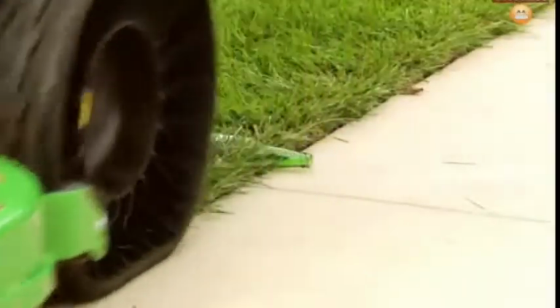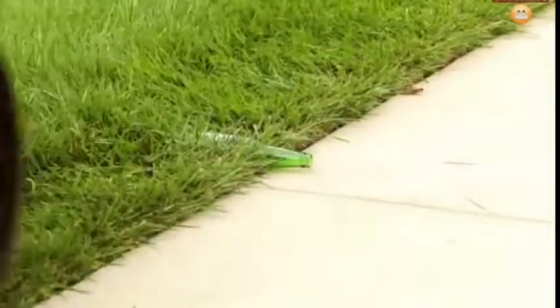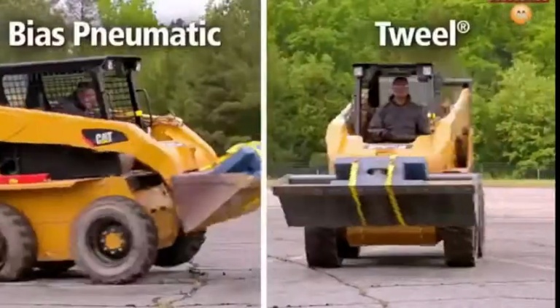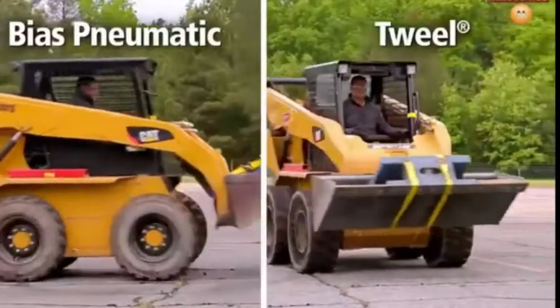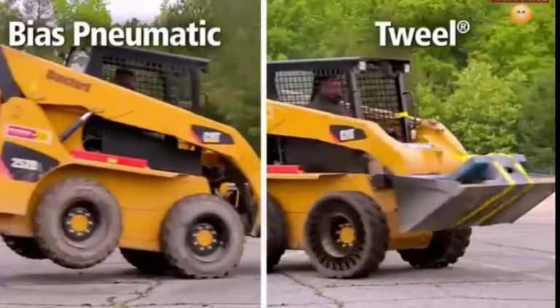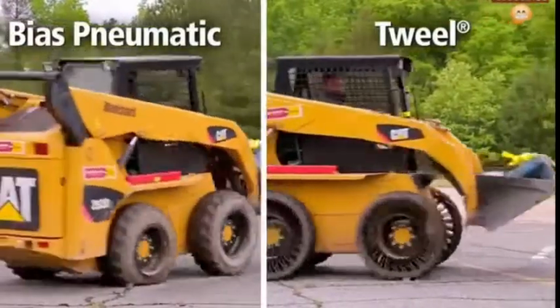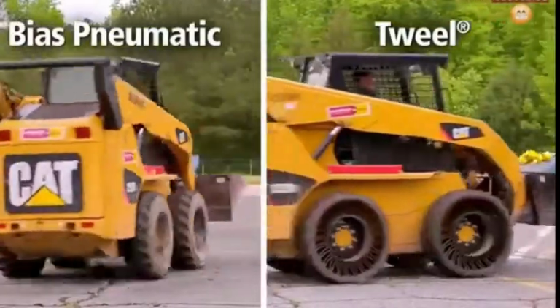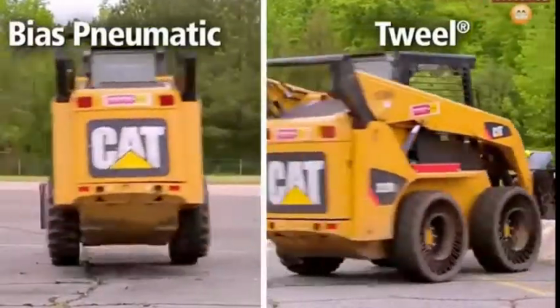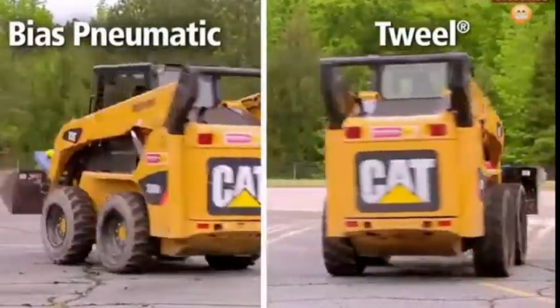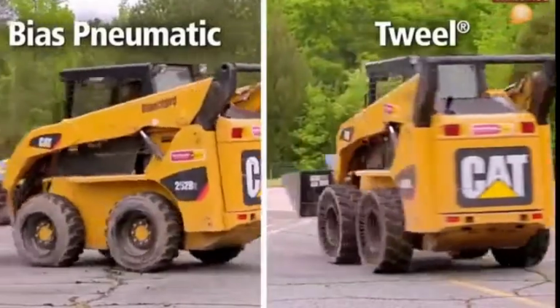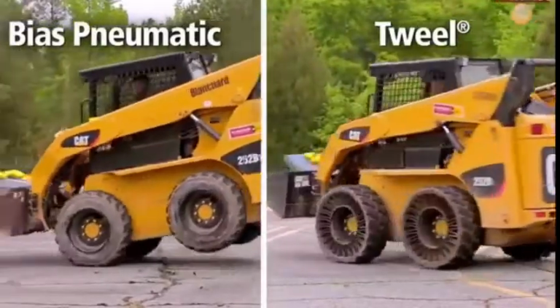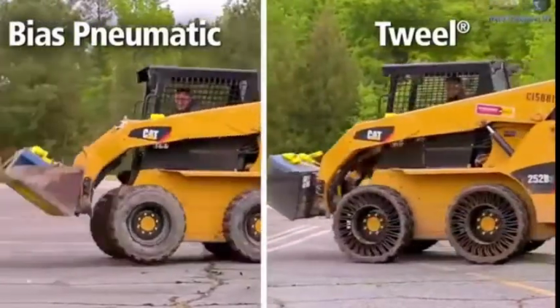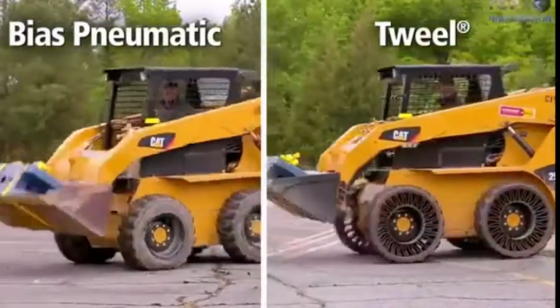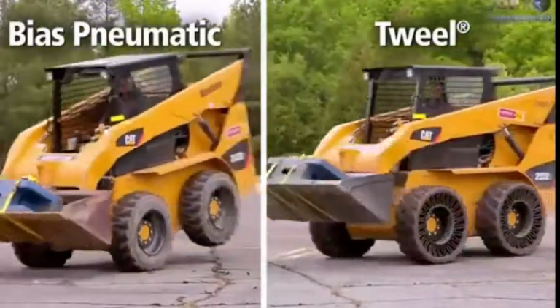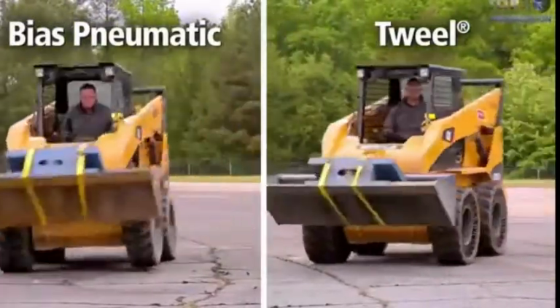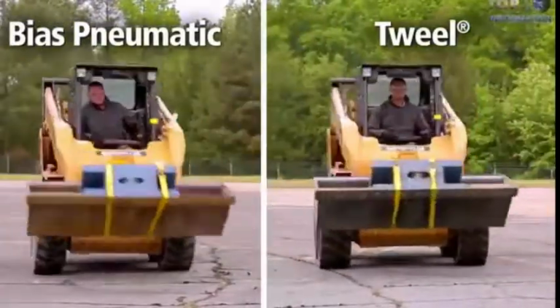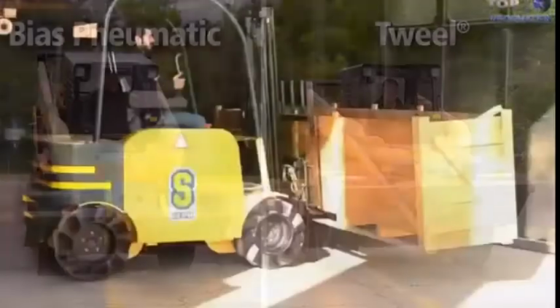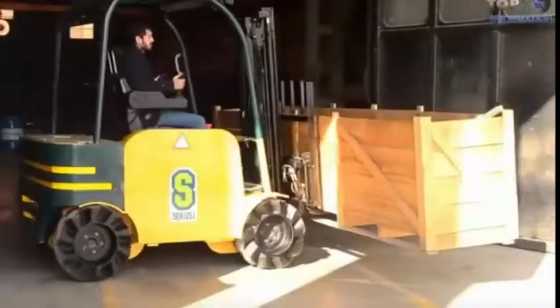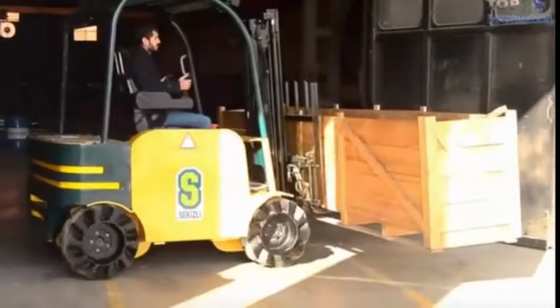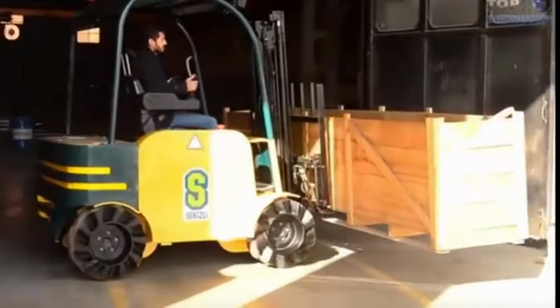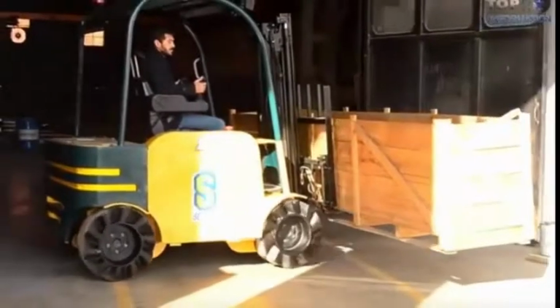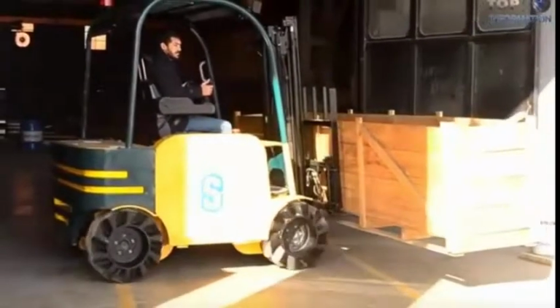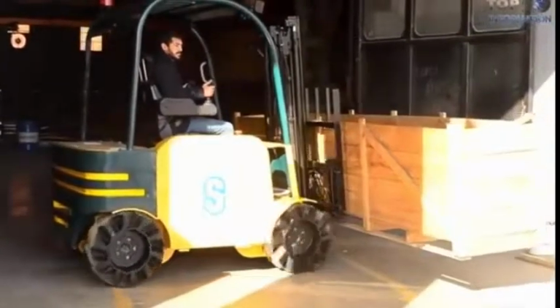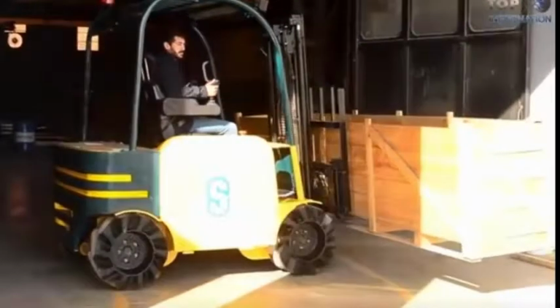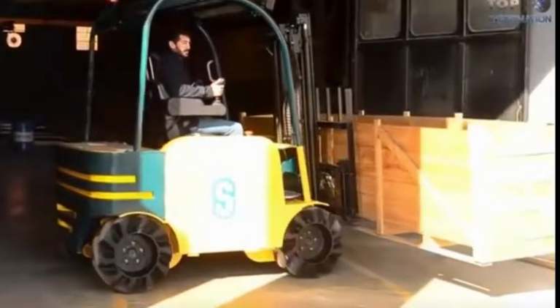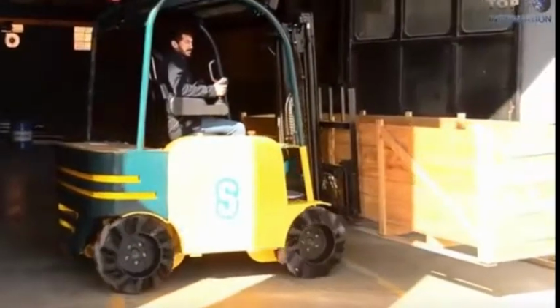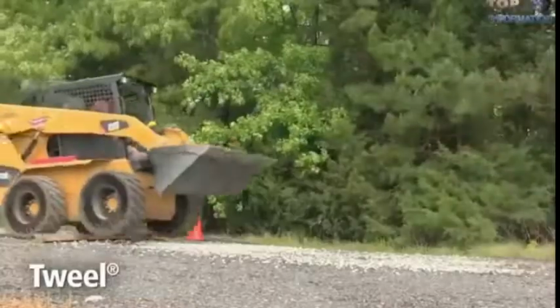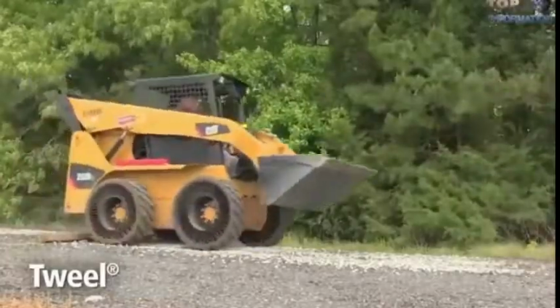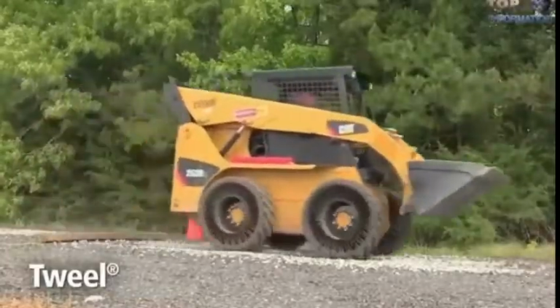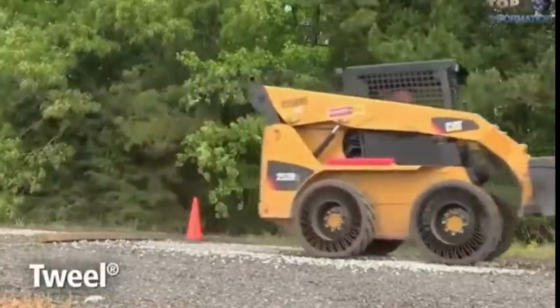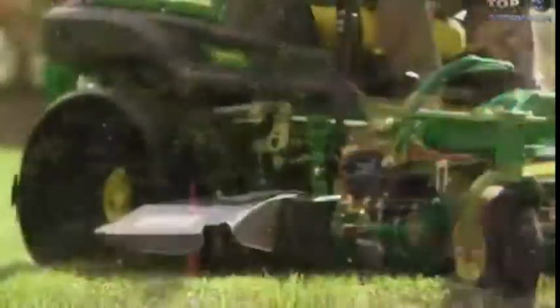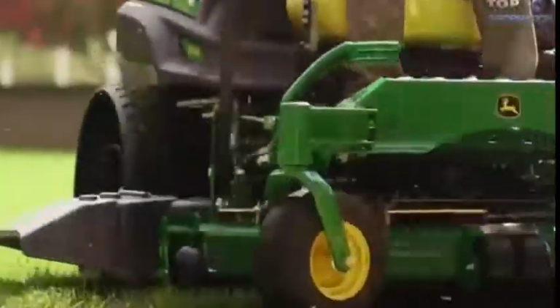Thanks to these fantastic wheels, now taking an instant 45-degree turn is easy. Surprisingly, these wheels can slide the vehicle when the operator runs front and back tires in opposite rotation. That's why these tires are incredible.